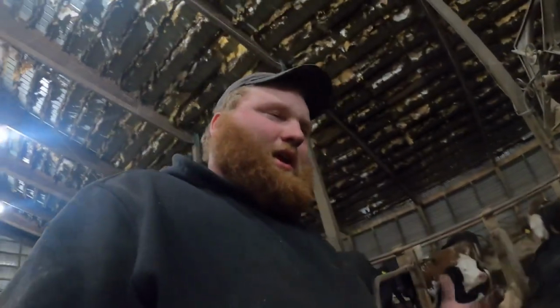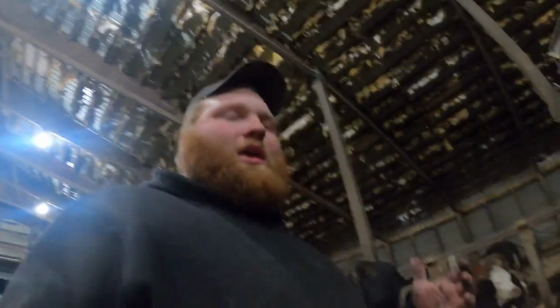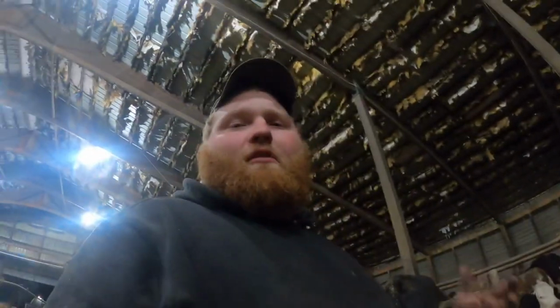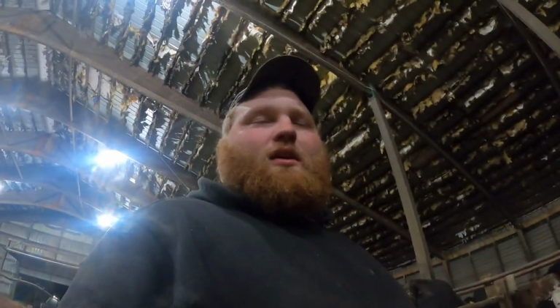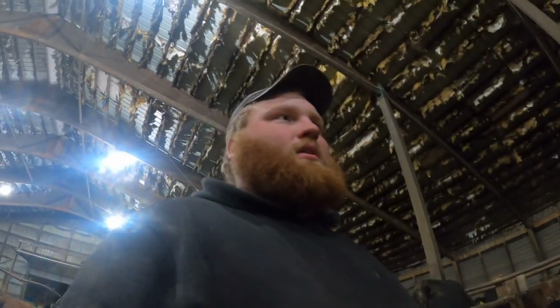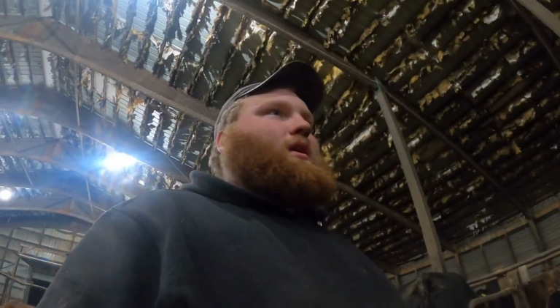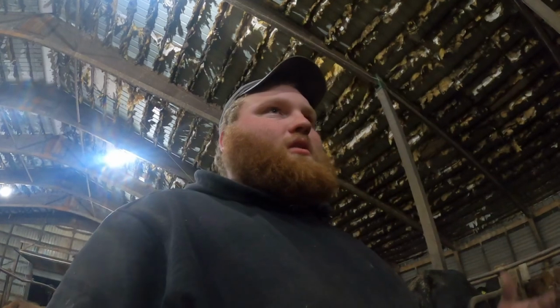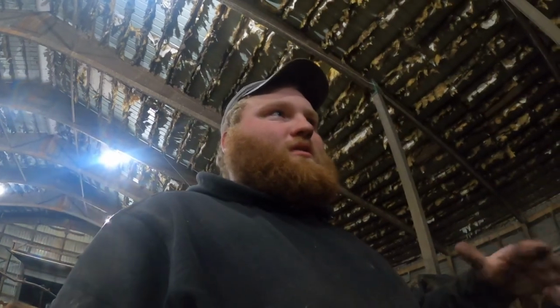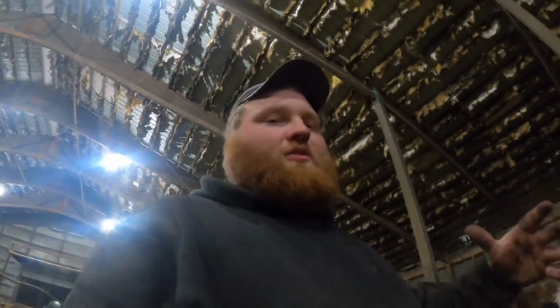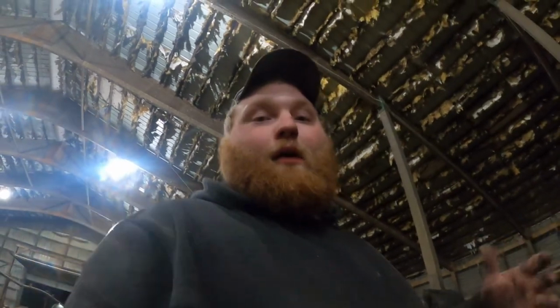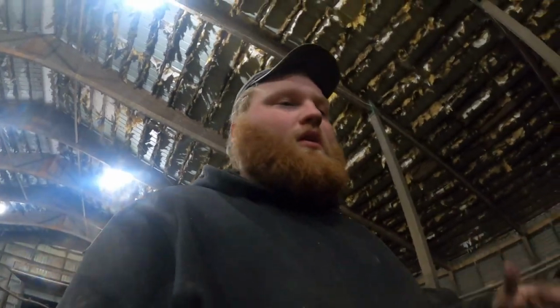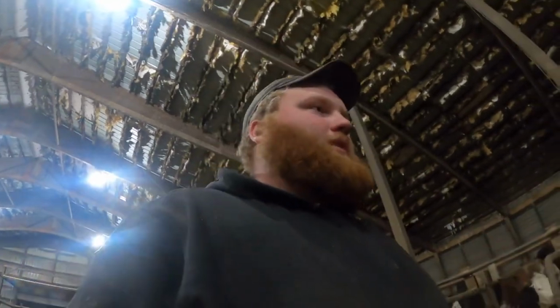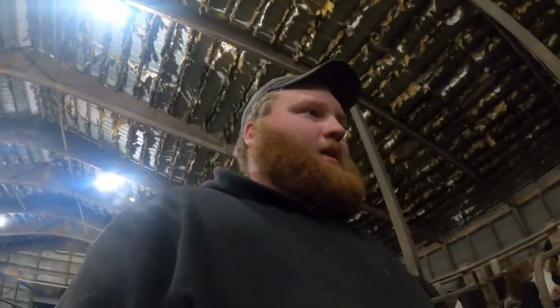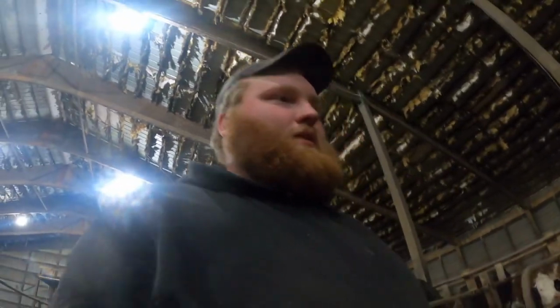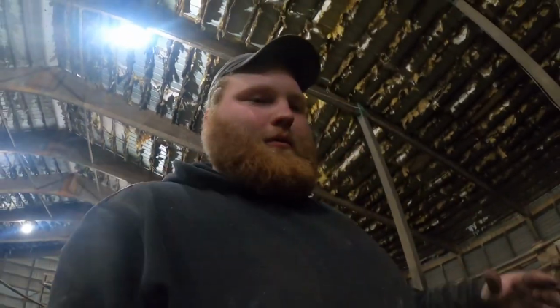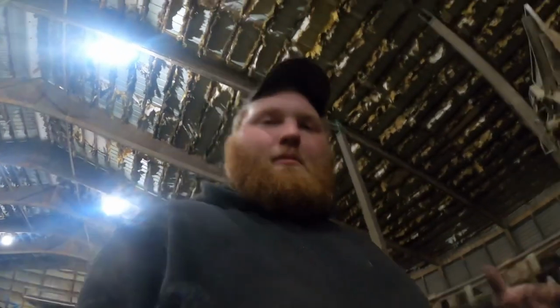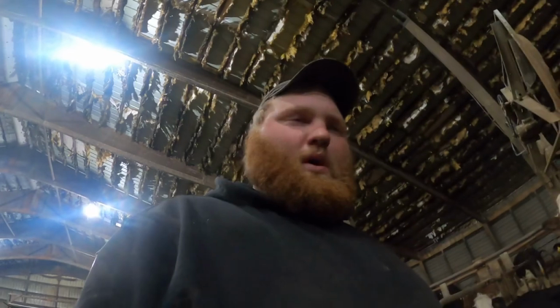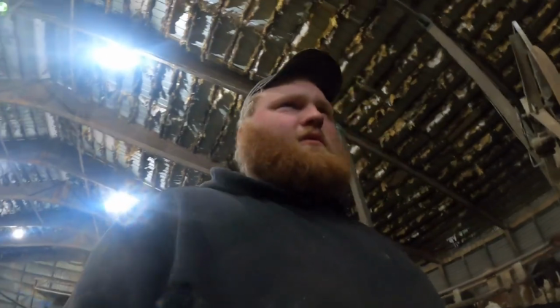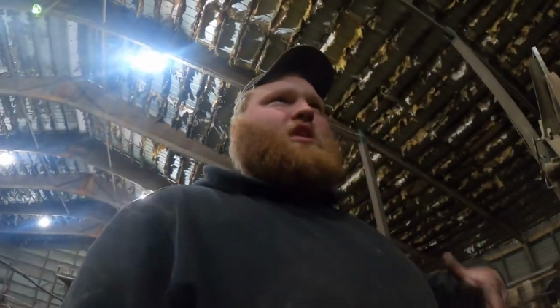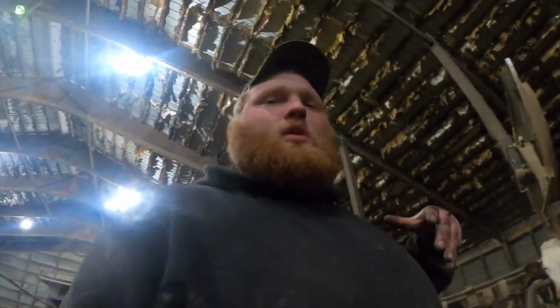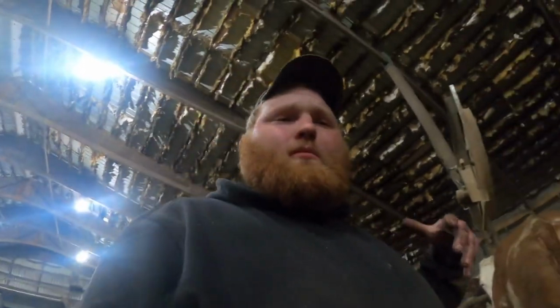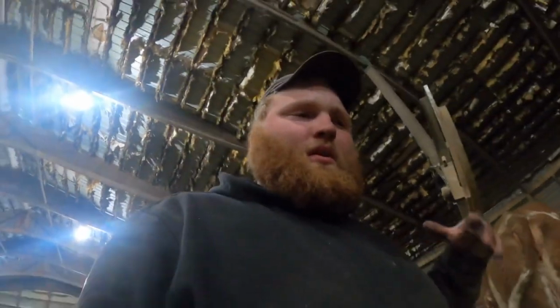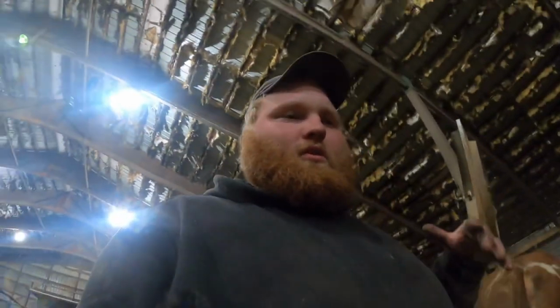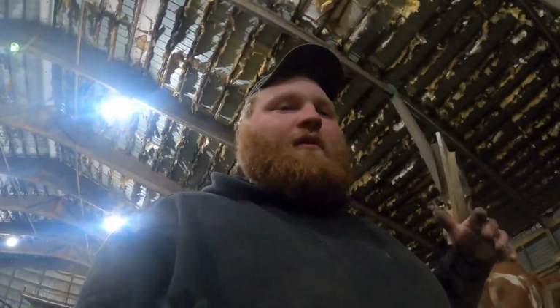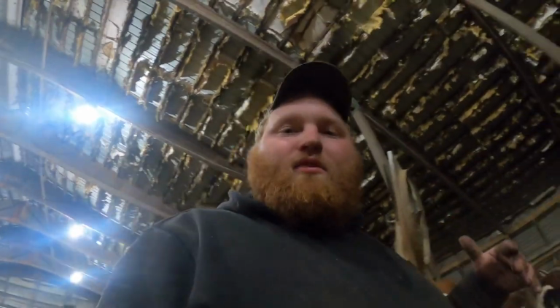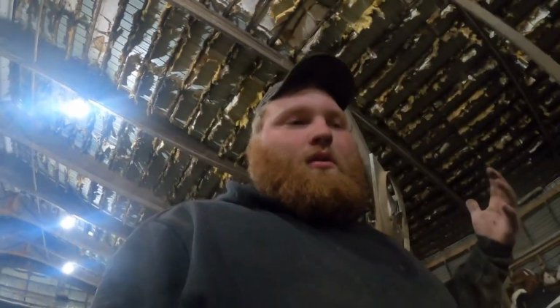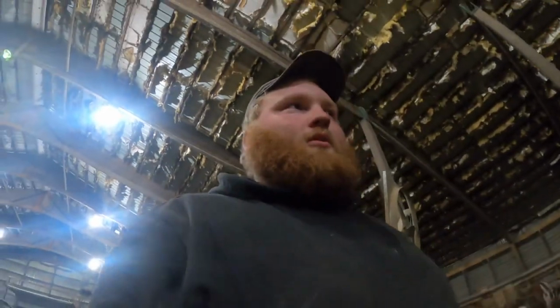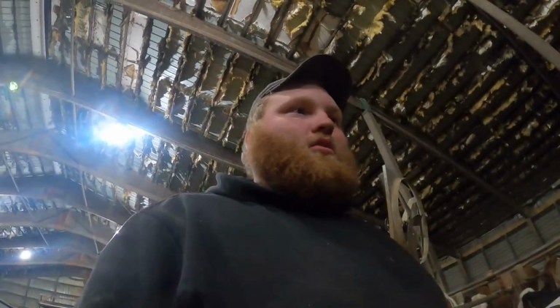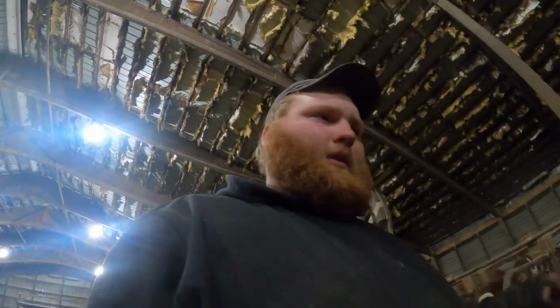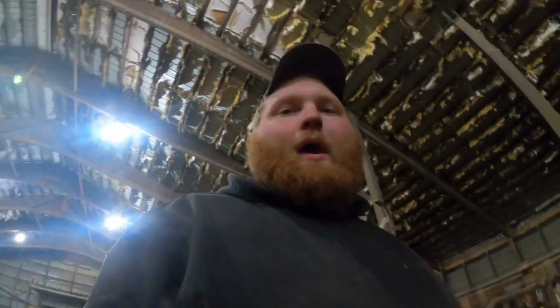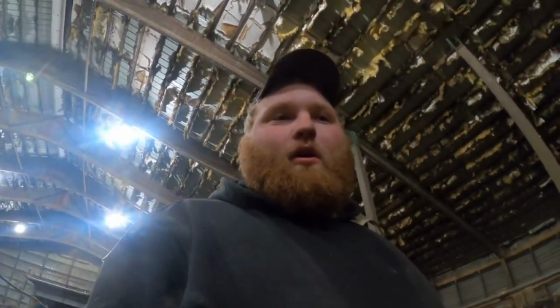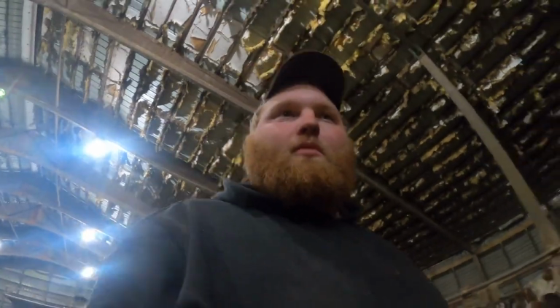I think it happens when they go off feed because they're feeling sick from something else, and the abomasum floats up to where it shouldn't be. So a vet has to come and do a surgery to put it back to where it should be.